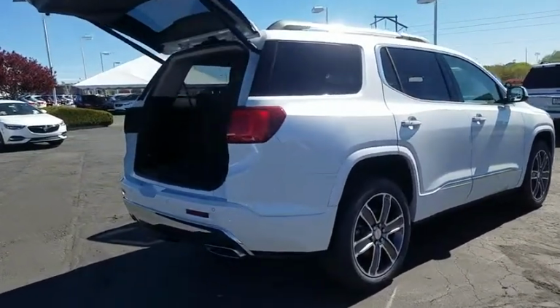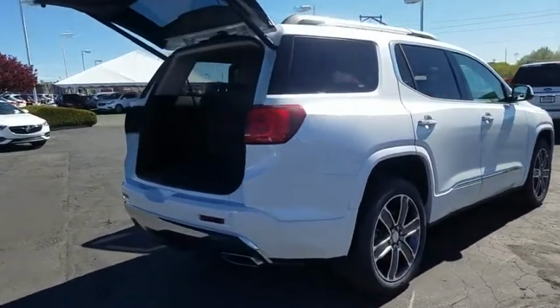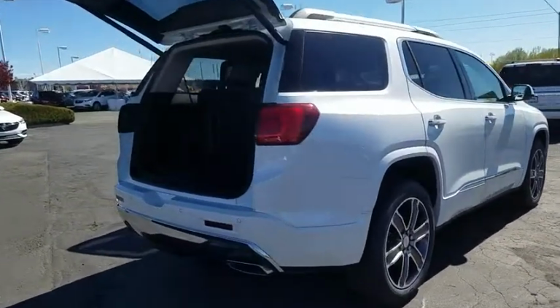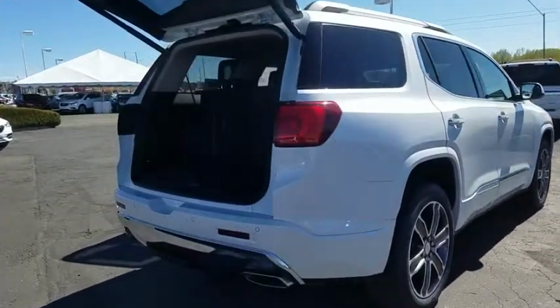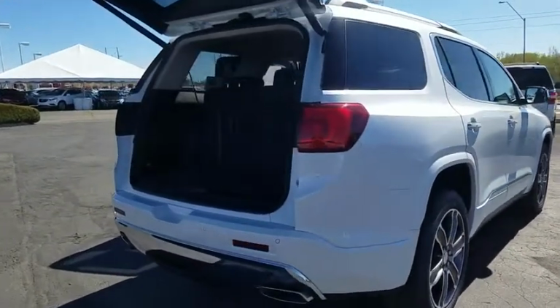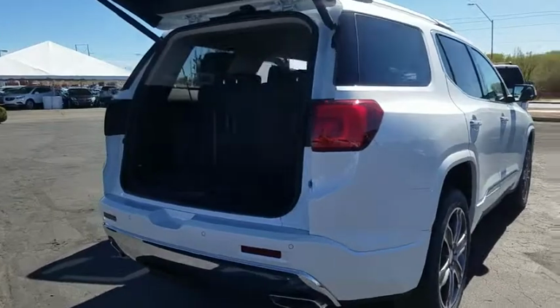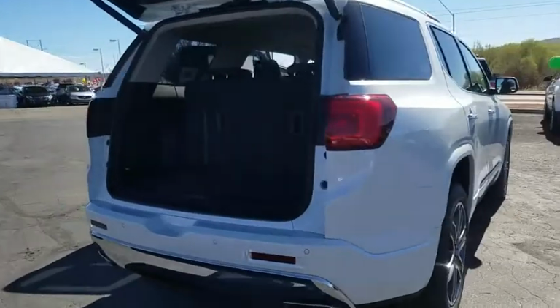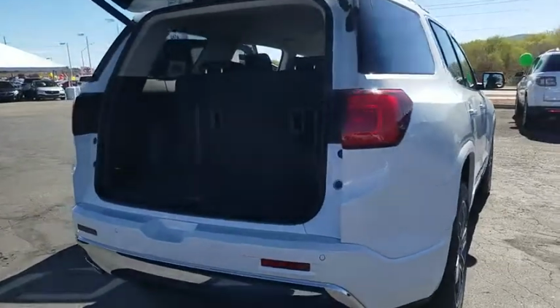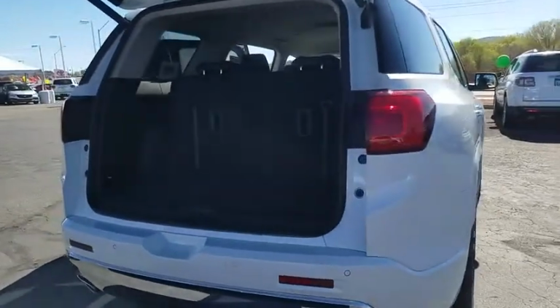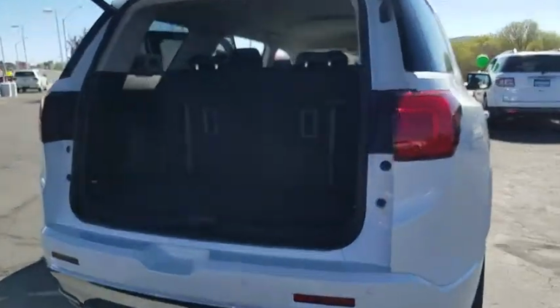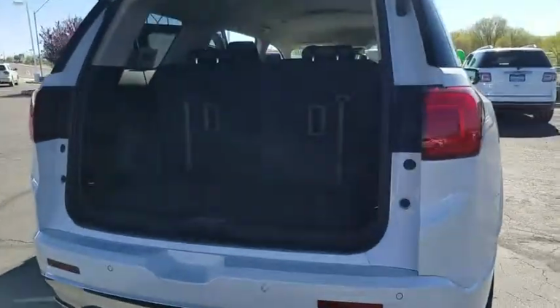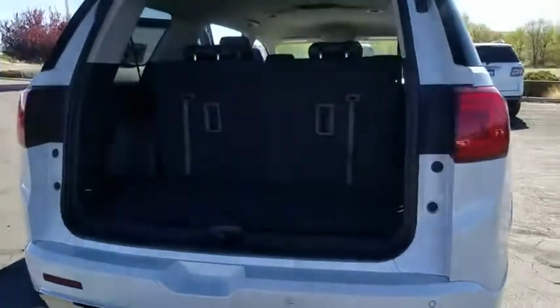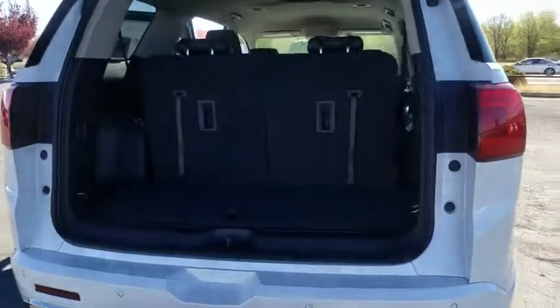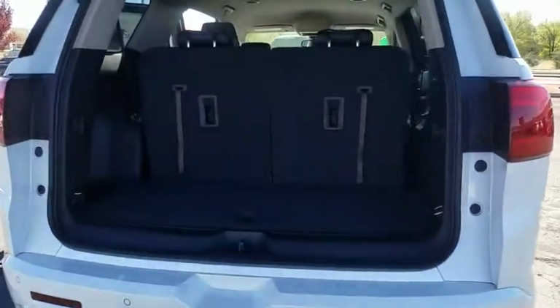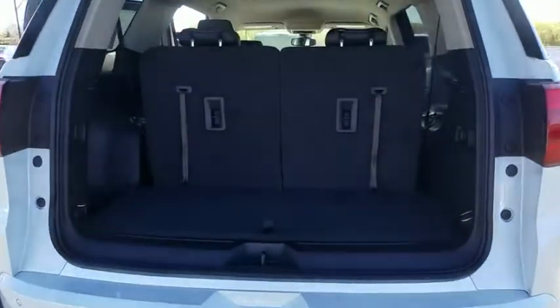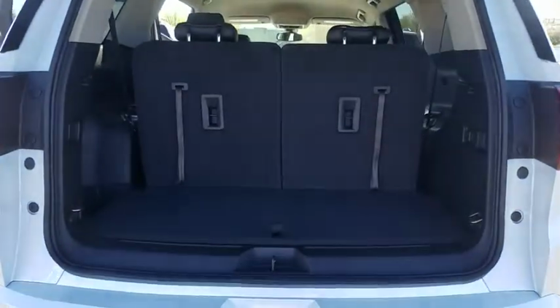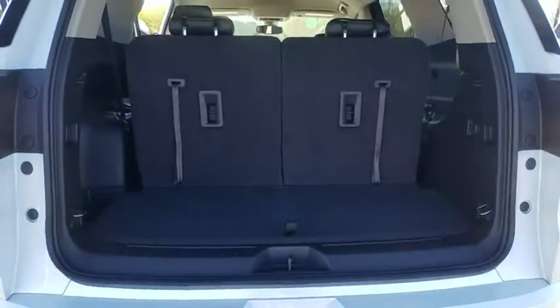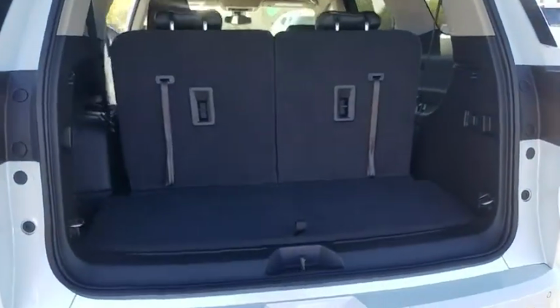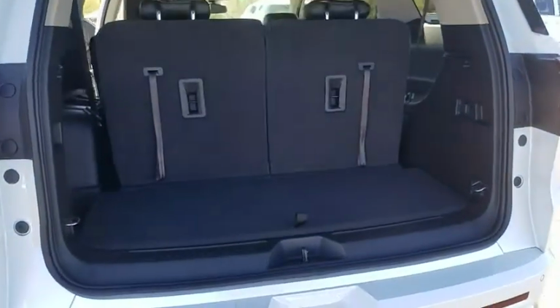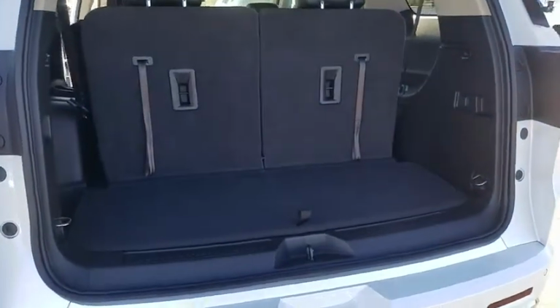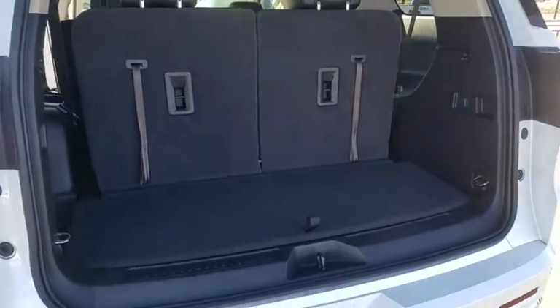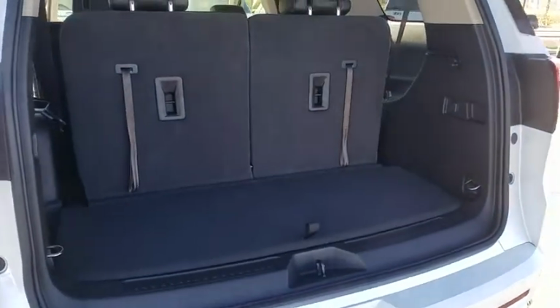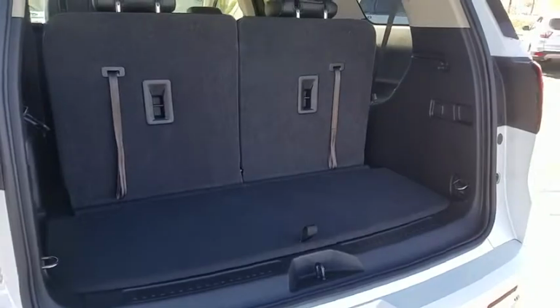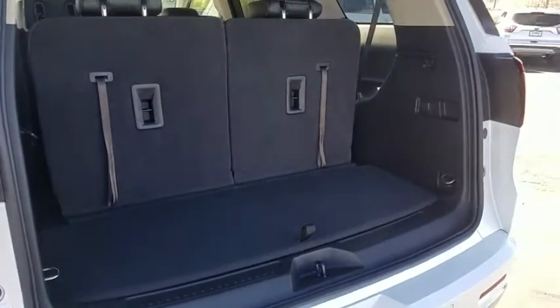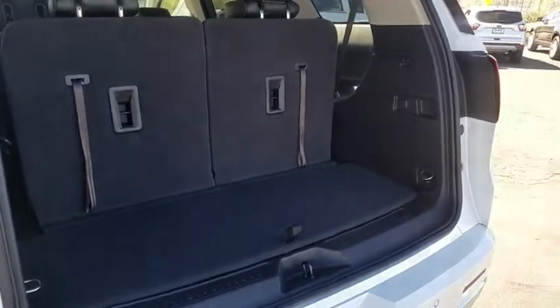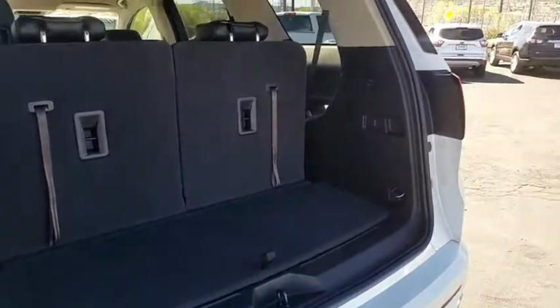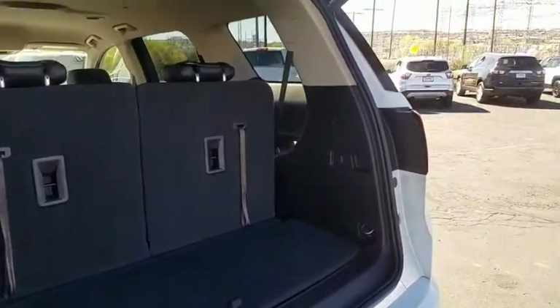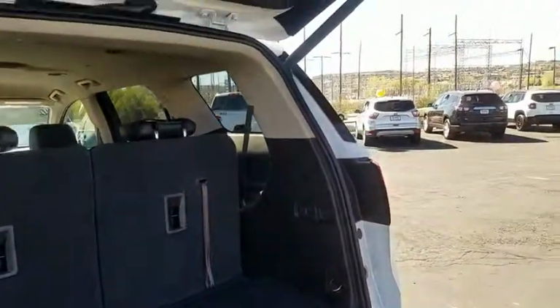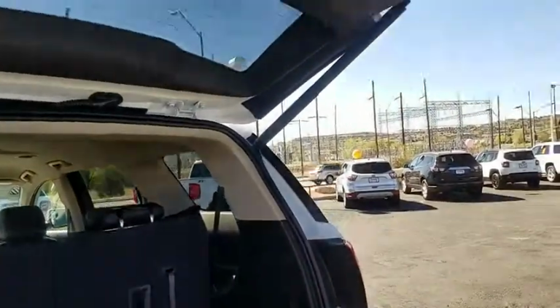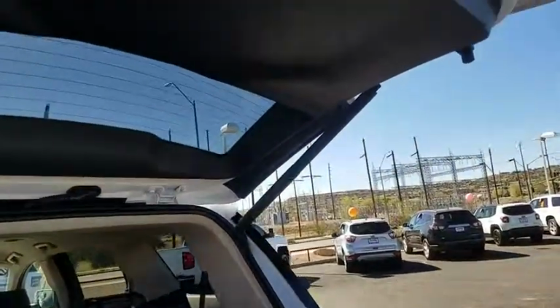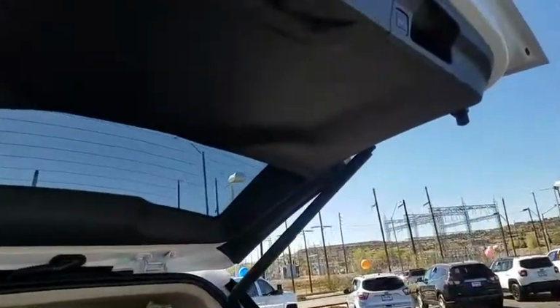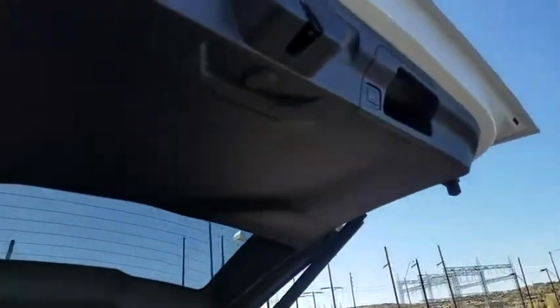This vehicle has less than 100 miles. Here are some of this vehicle's great options: navigation system, traction control, Bose sound system, power liftgate.